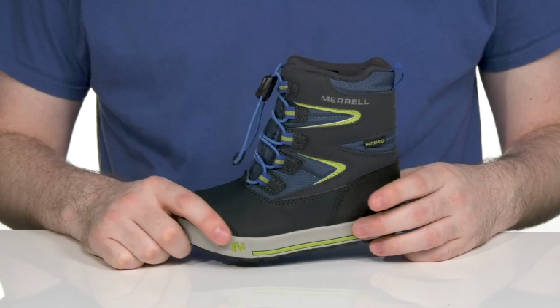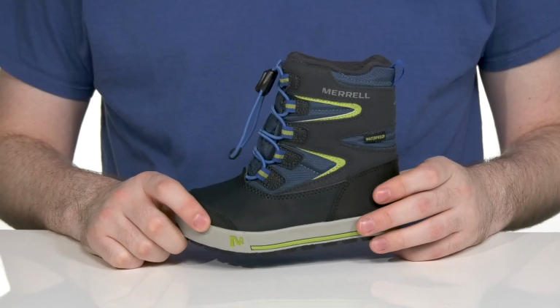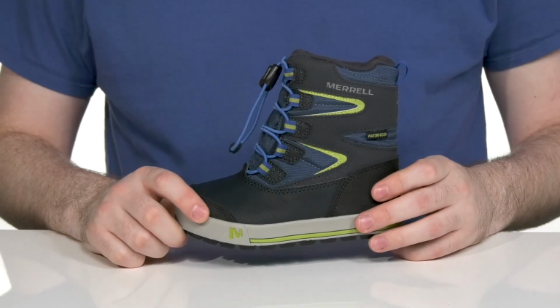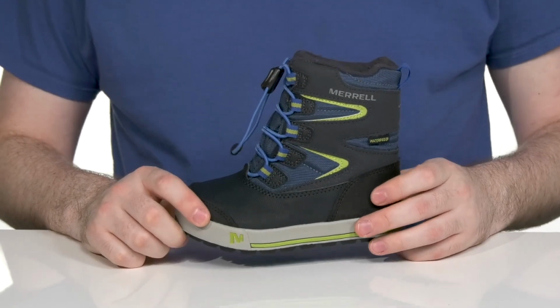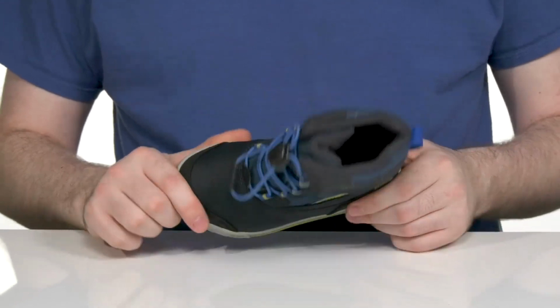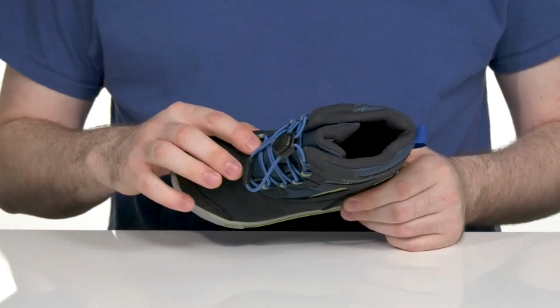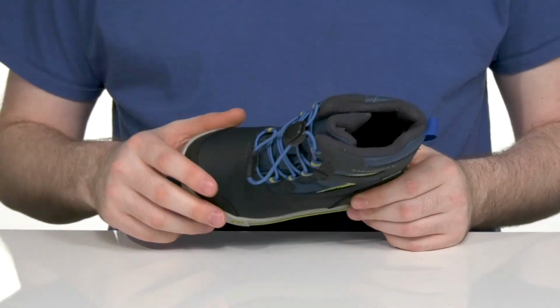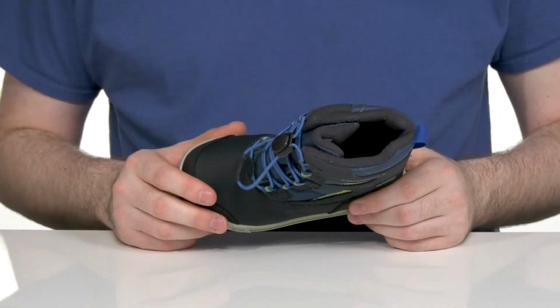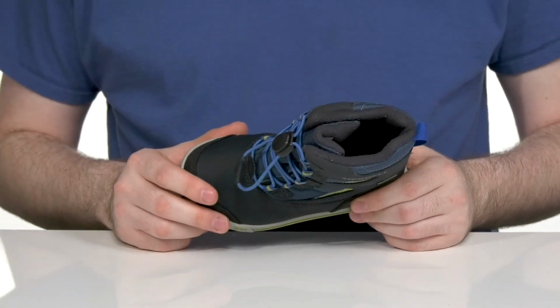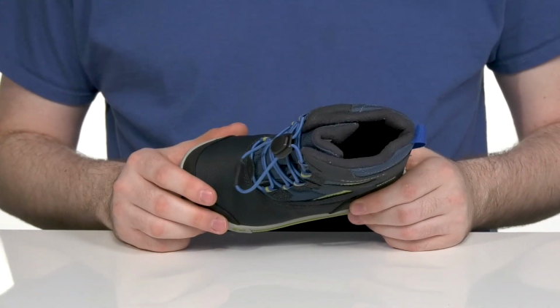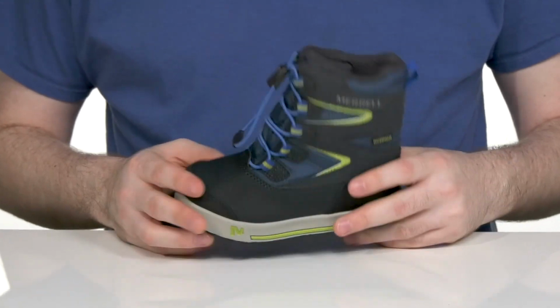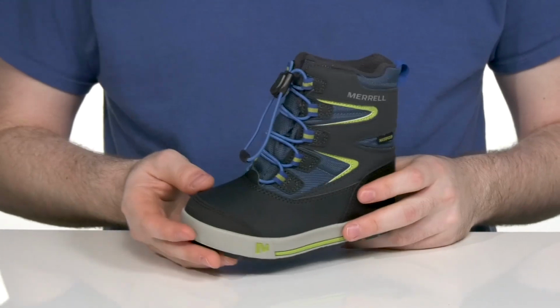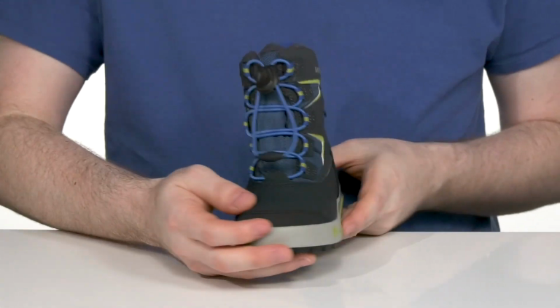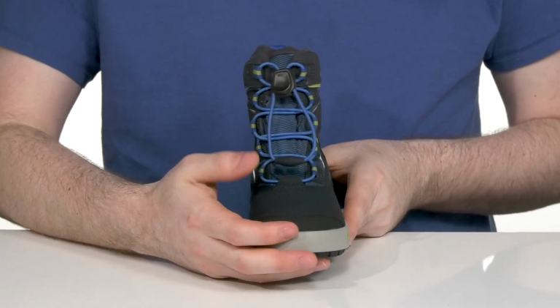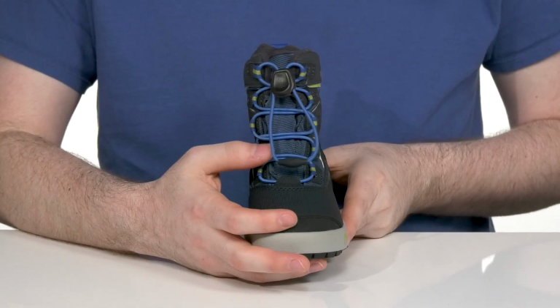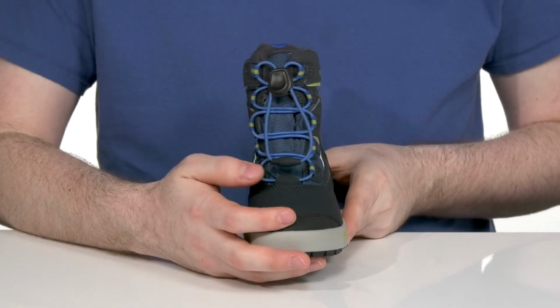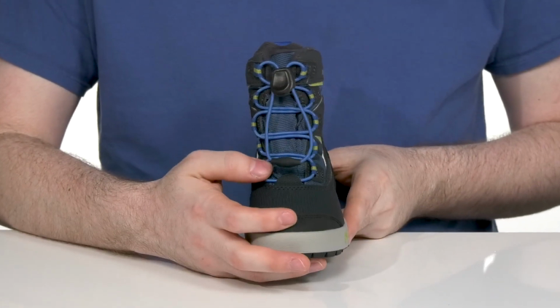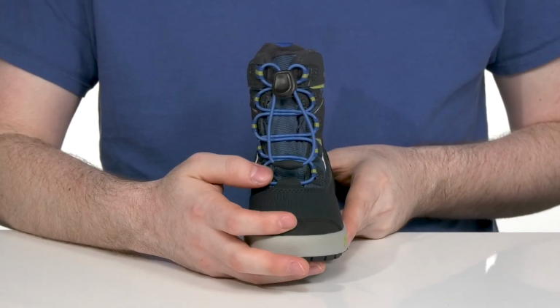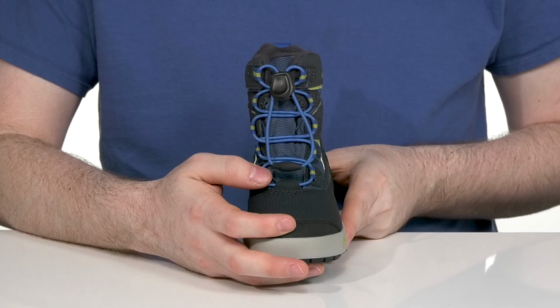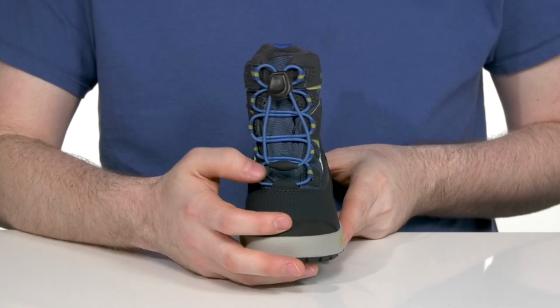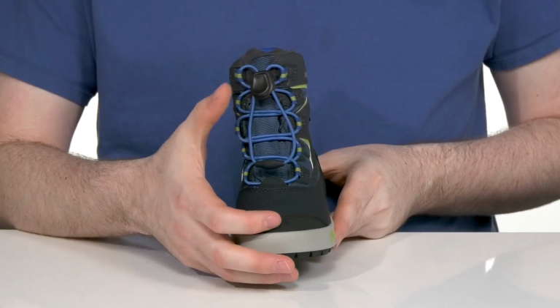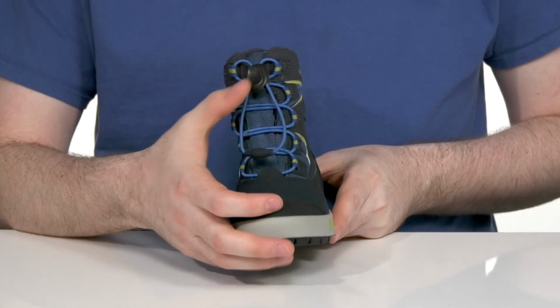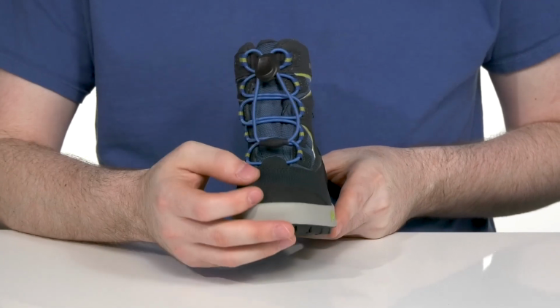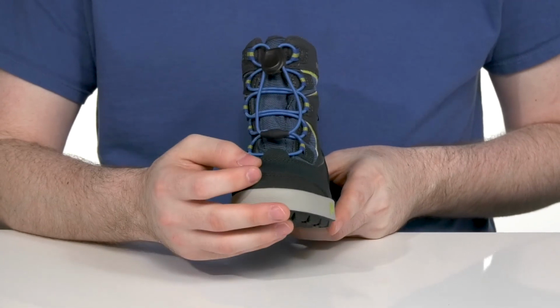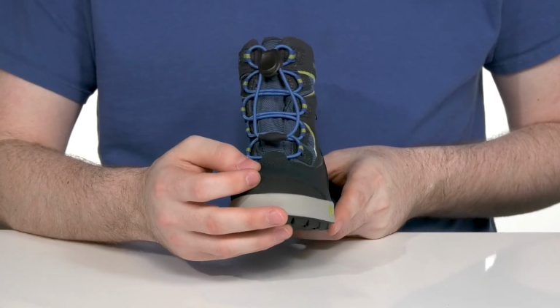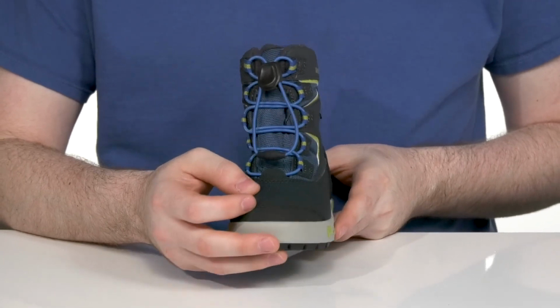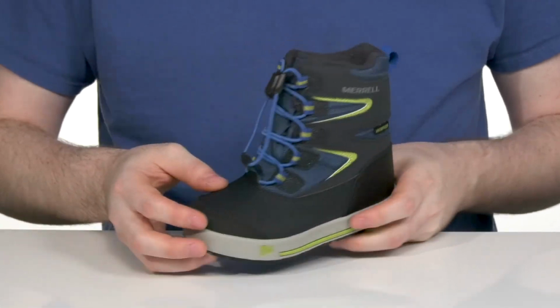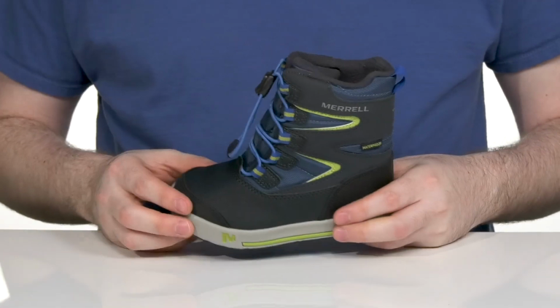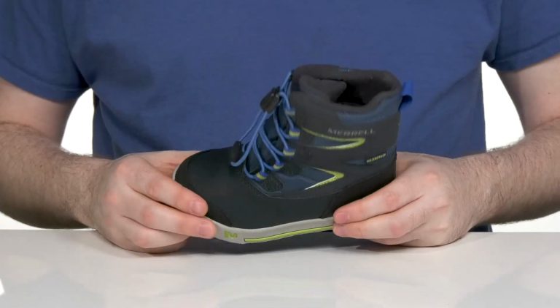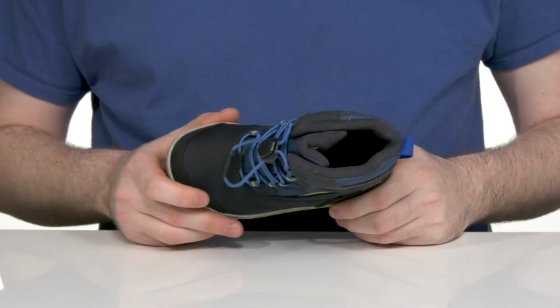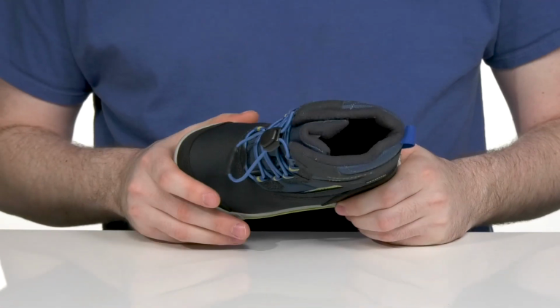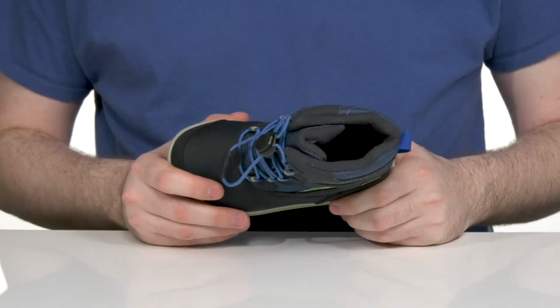It's completely waterproof with a gusseted tongue to keep out debris, and the bungee lace-up is going to keep it extremely secure with a toggle closure at the top, making sure it fits just right.